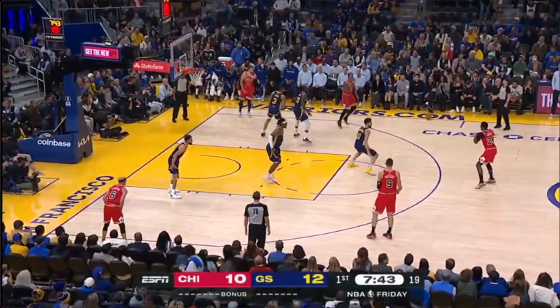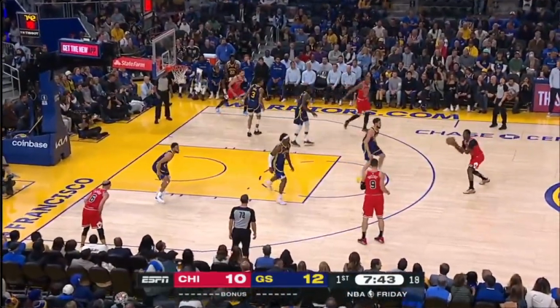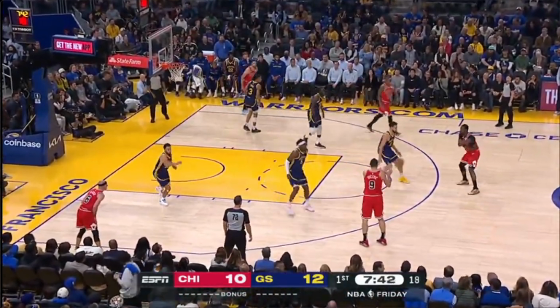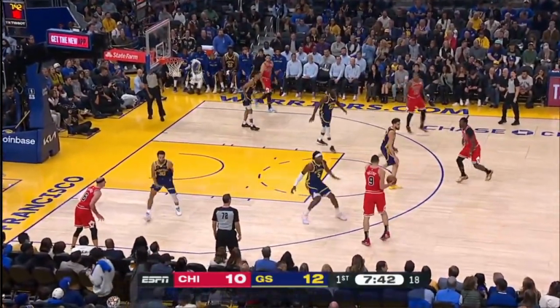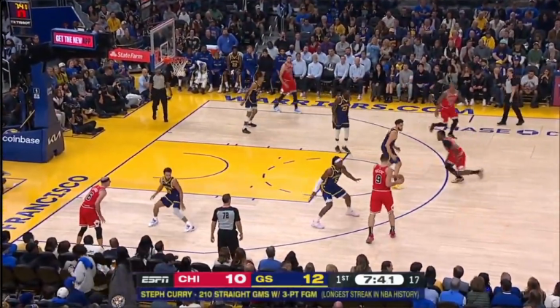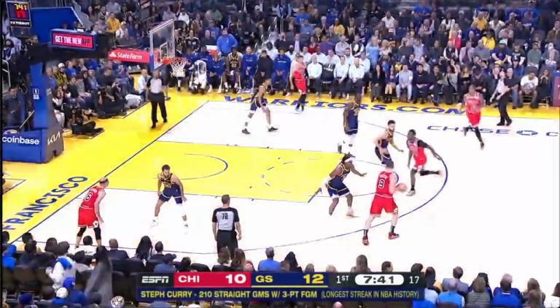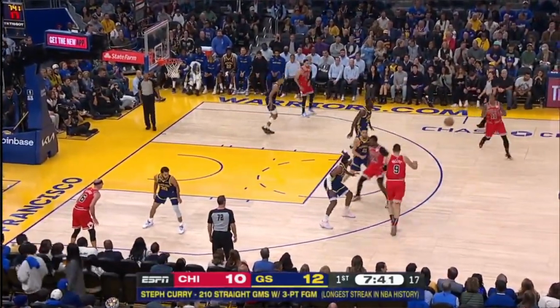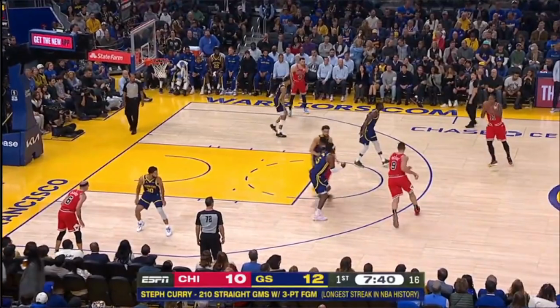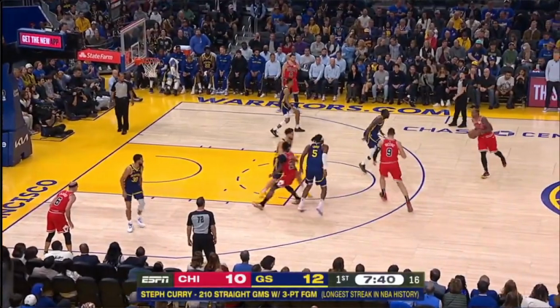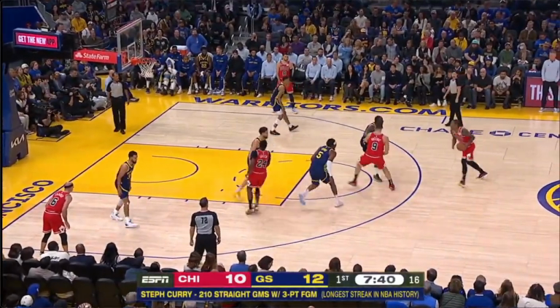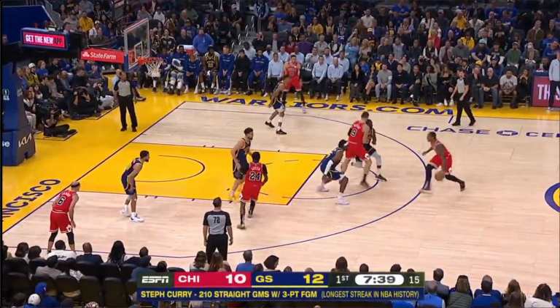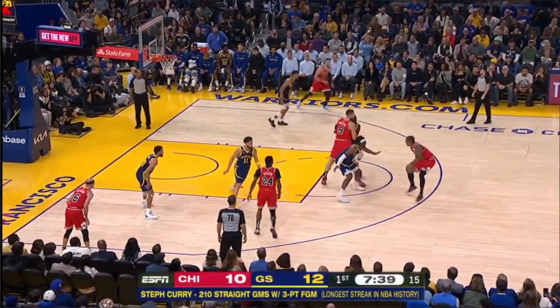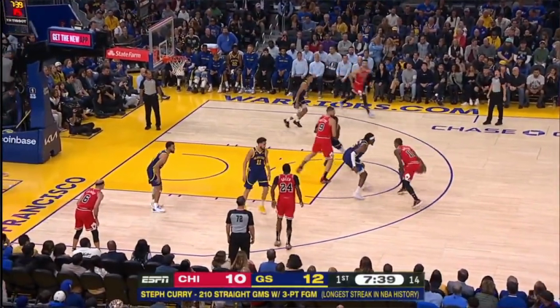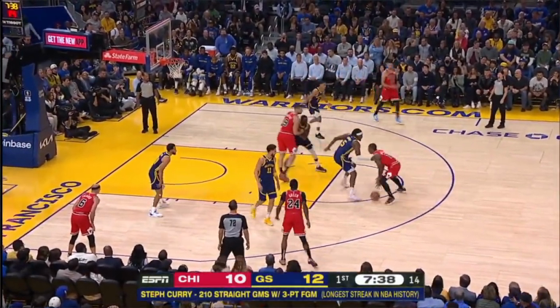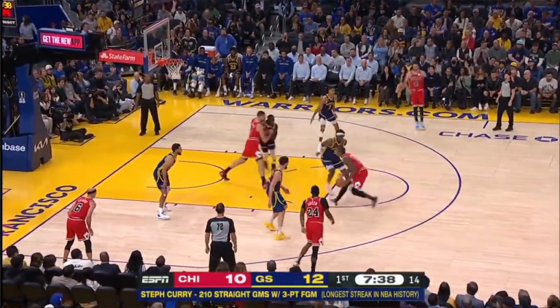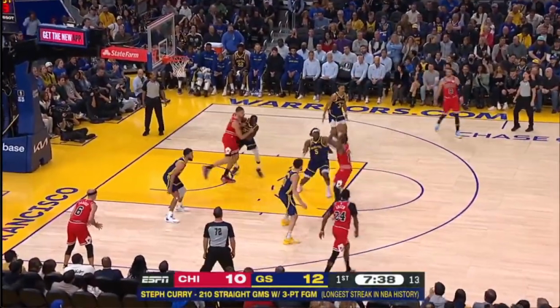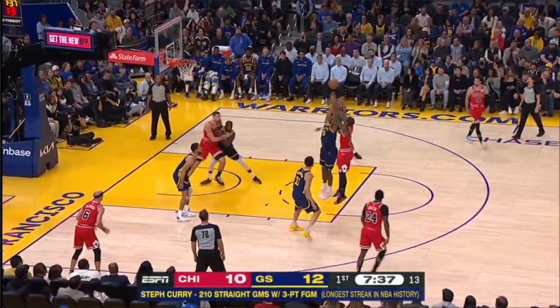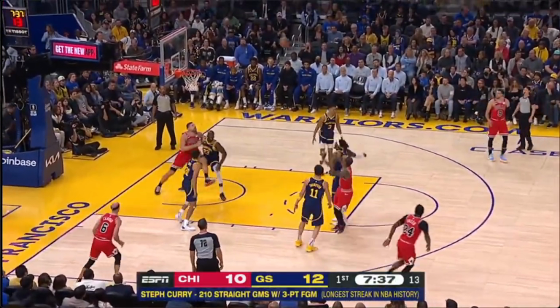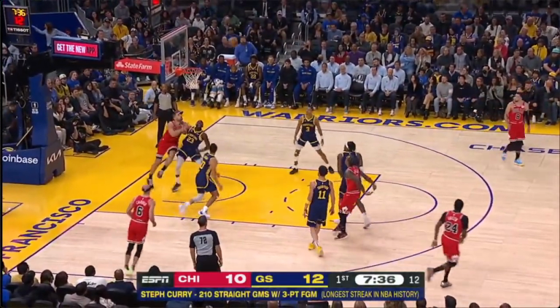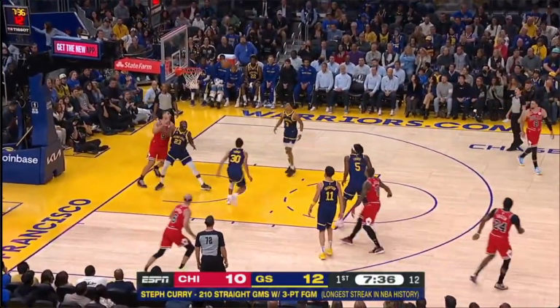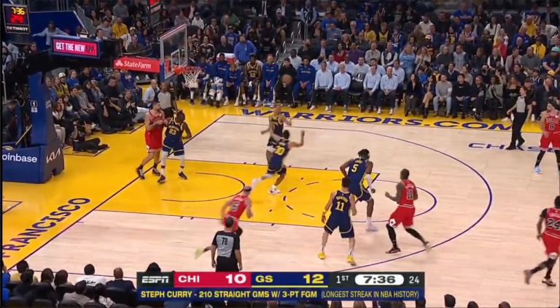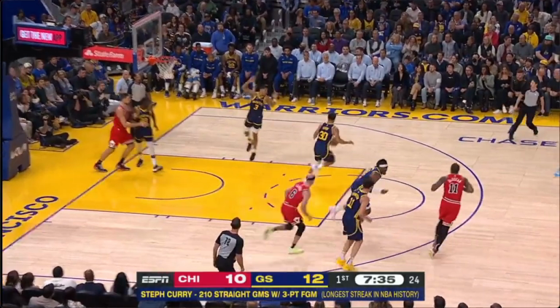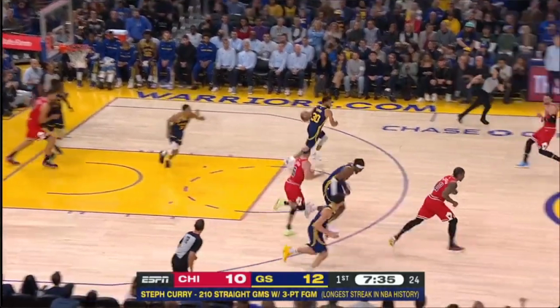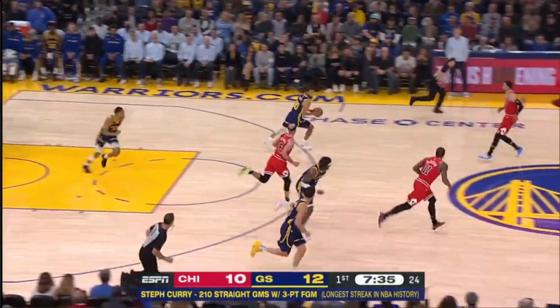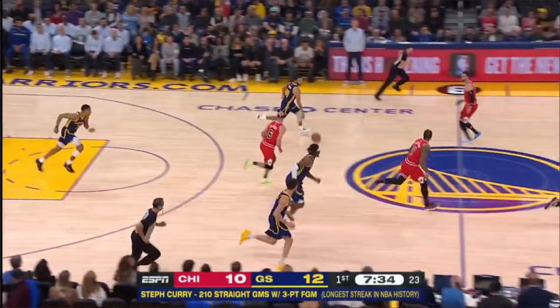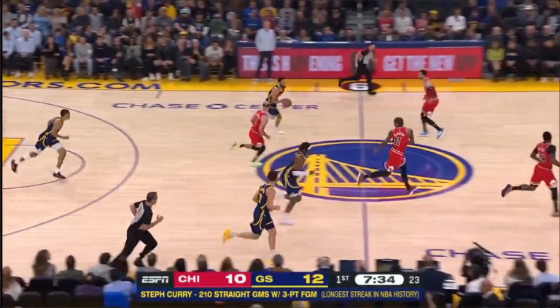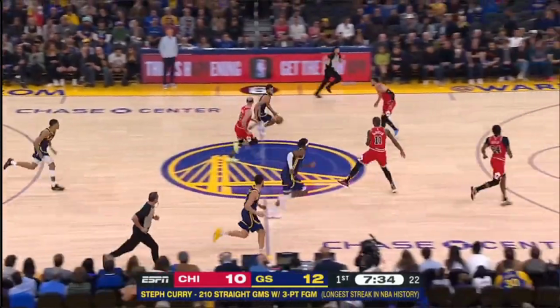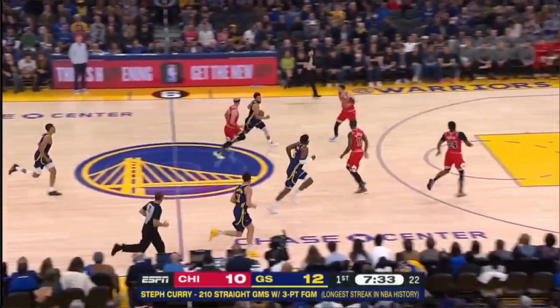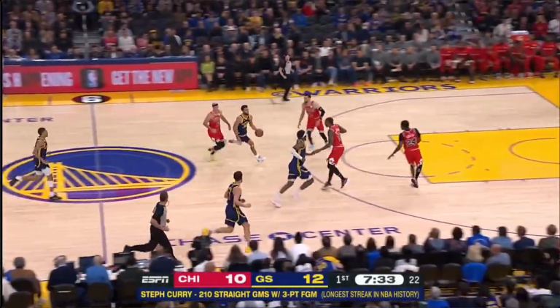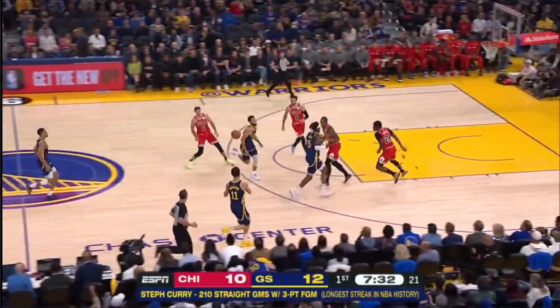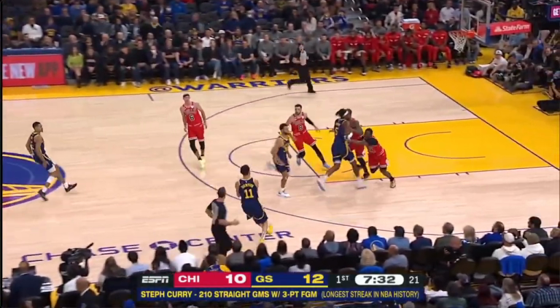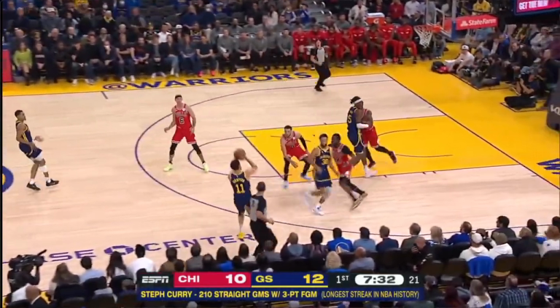I swear to God, I thought it was the Pacers that came out for the jump tip. So that's going to be a — you don't love them, JJ? No, they're very good looking. They just don't look like Golden State uniforms.